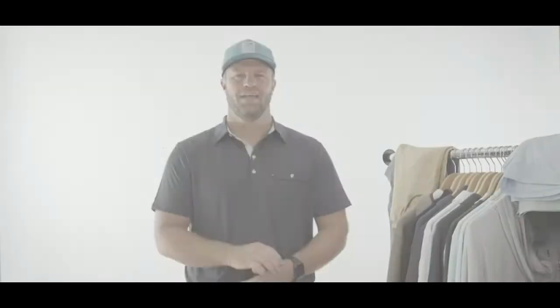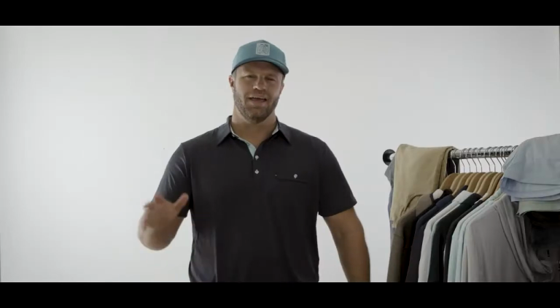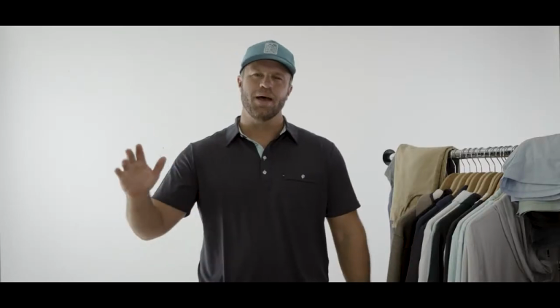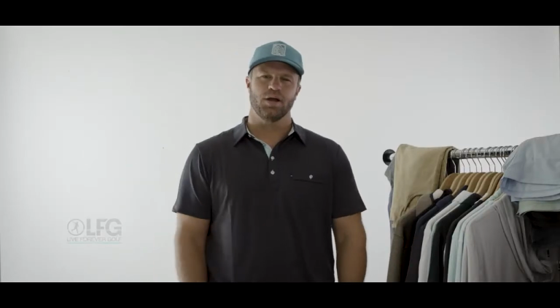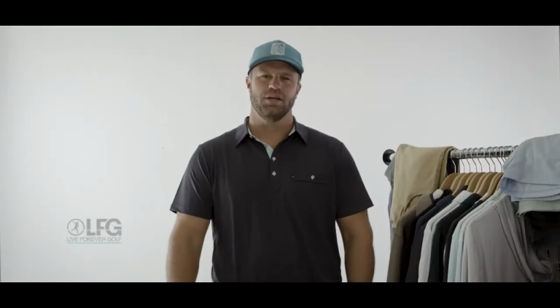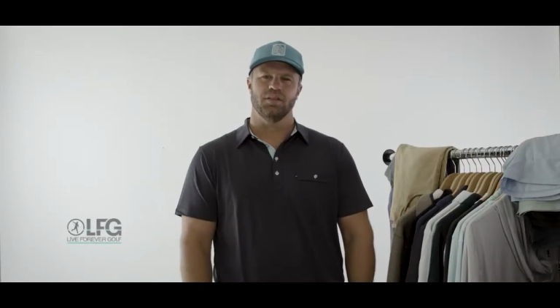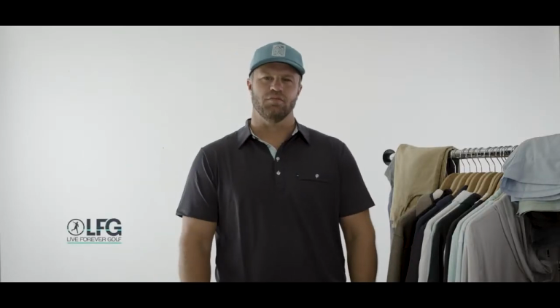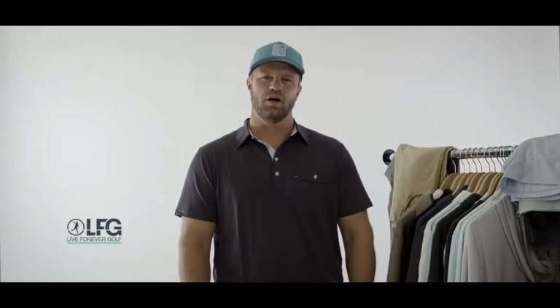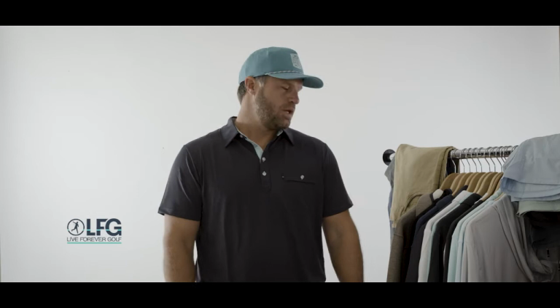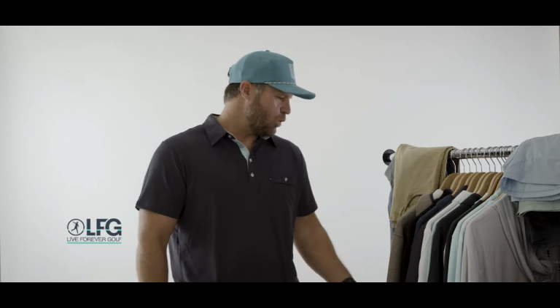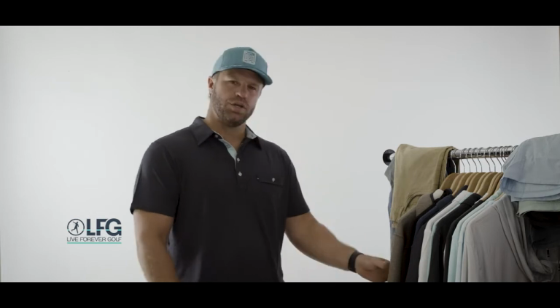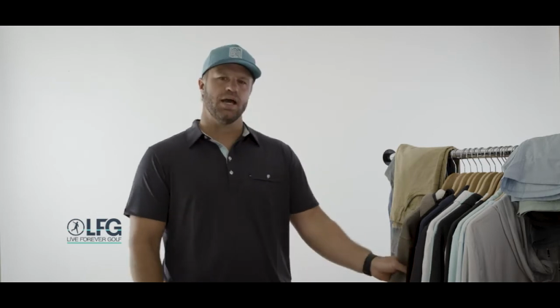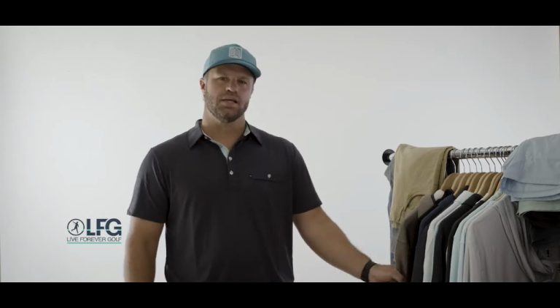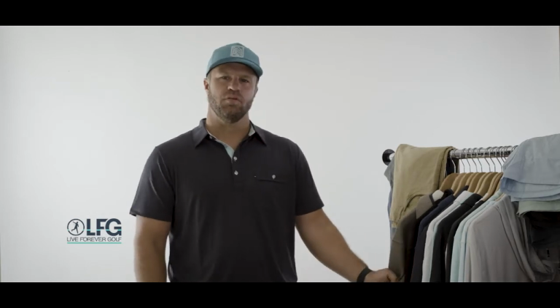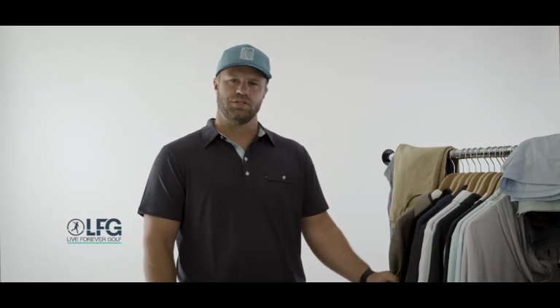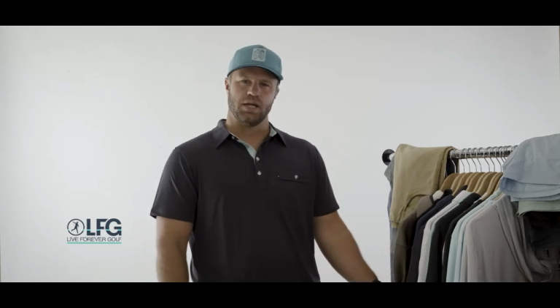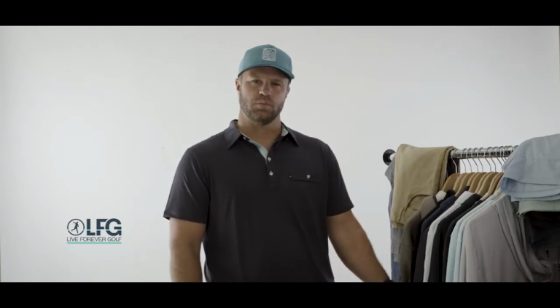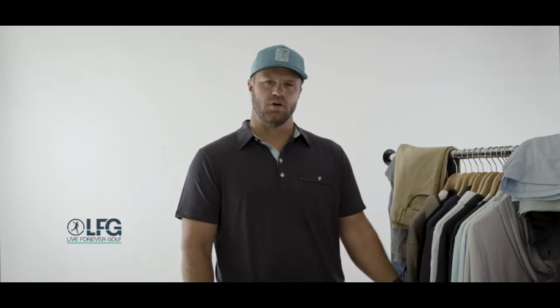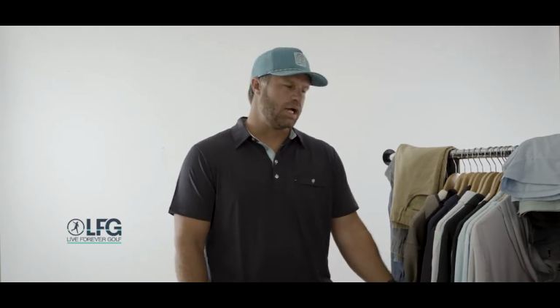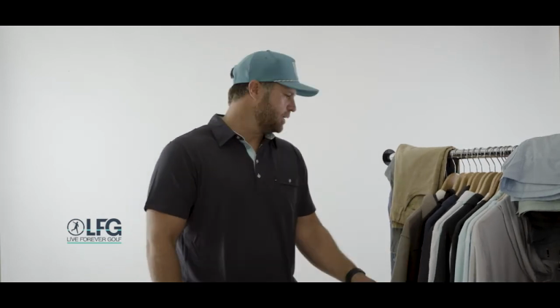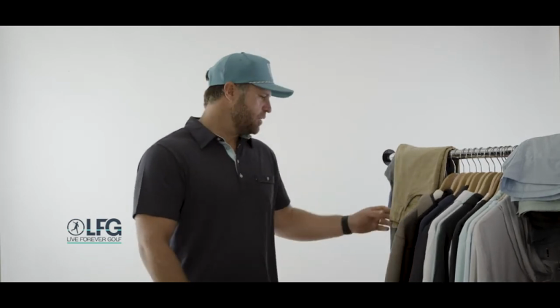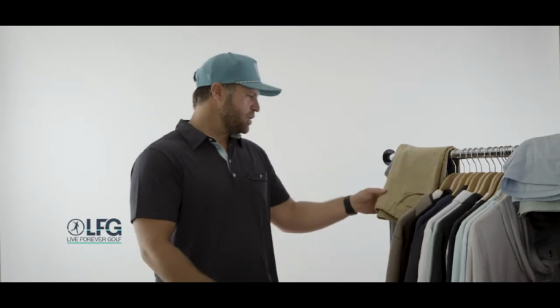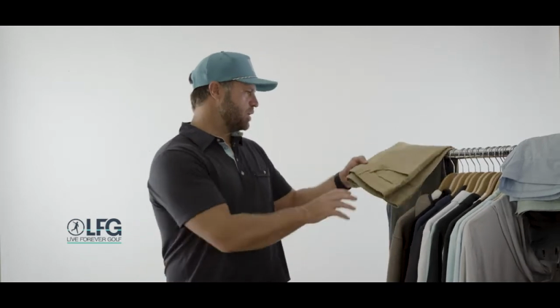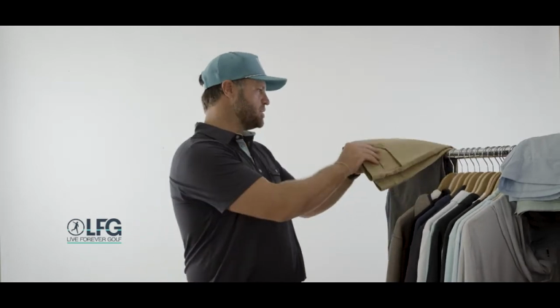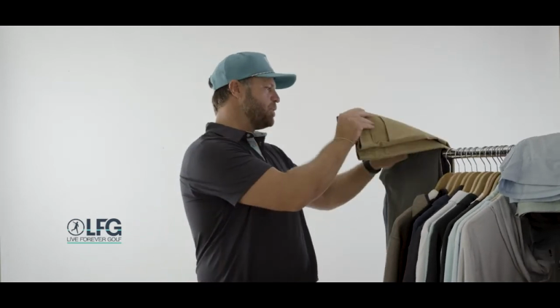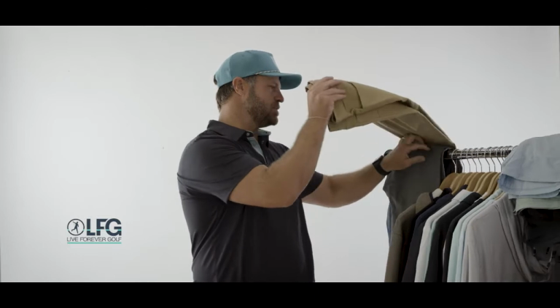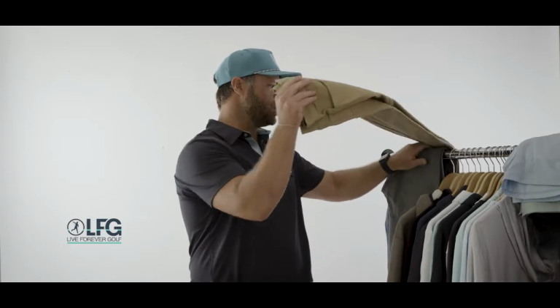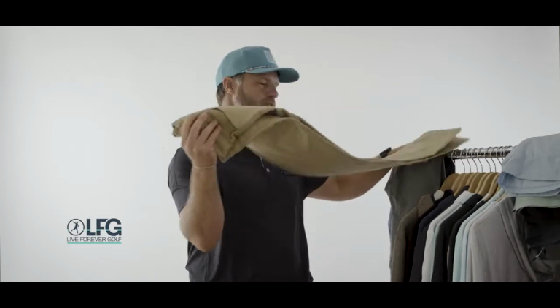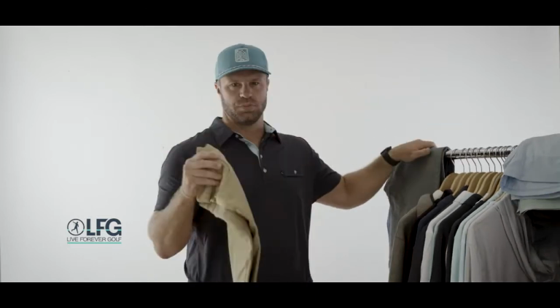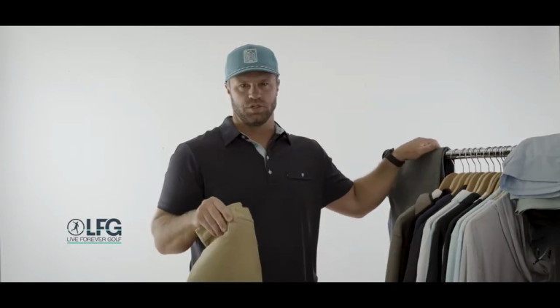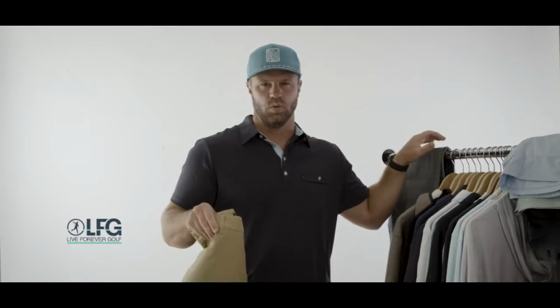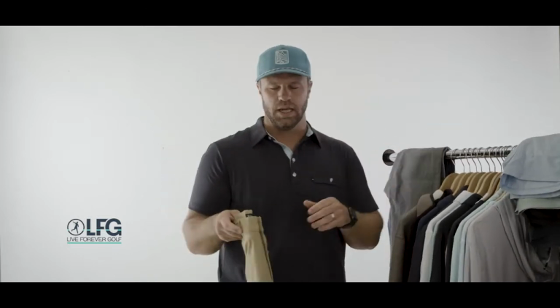Hey, I'm Matt Proctor here with Live Forever Golf. I want to show you guys a couple of our featured items from our fall line. The first one is our pants — you saw these in our Spring '21 line.